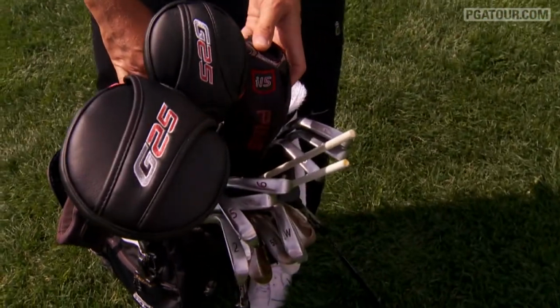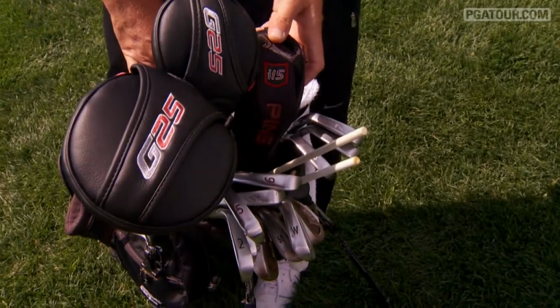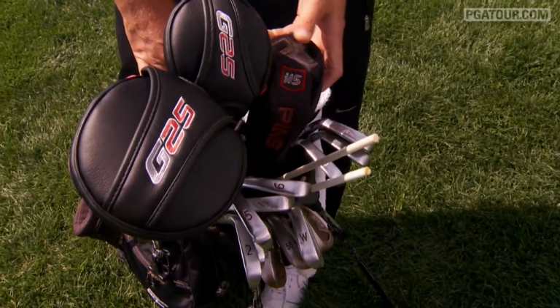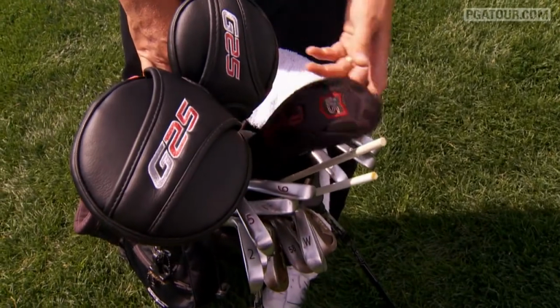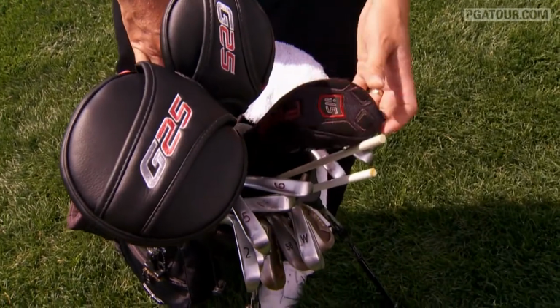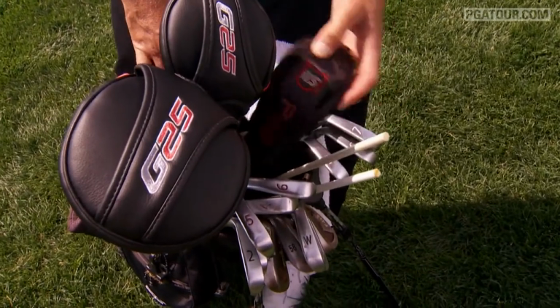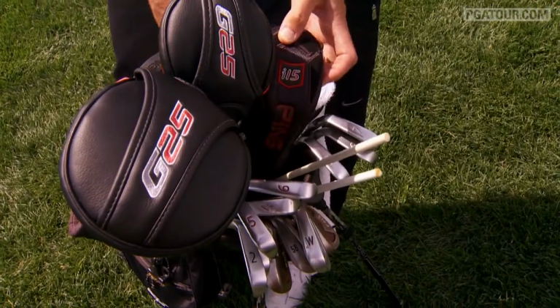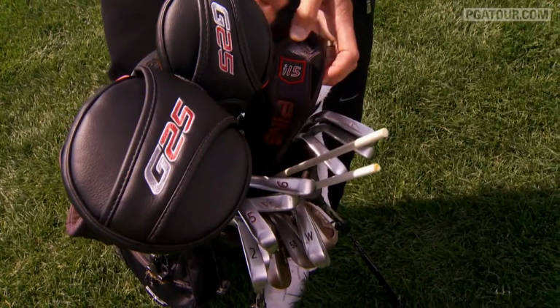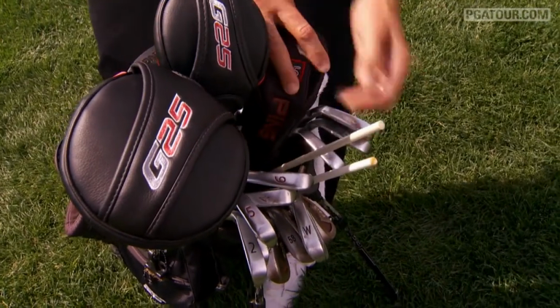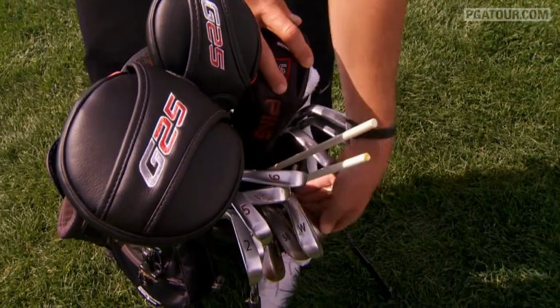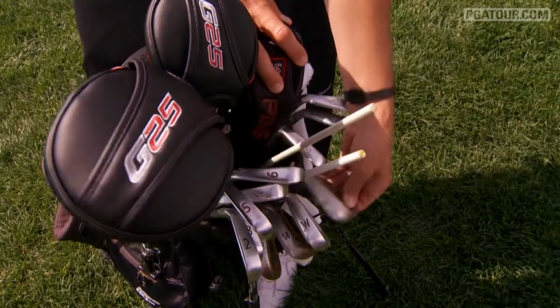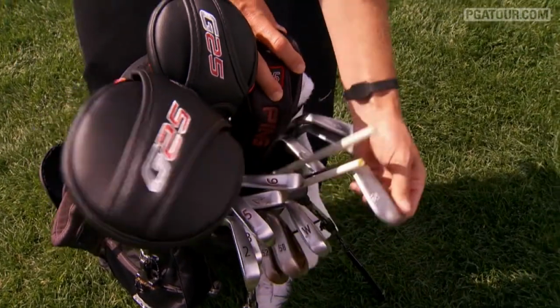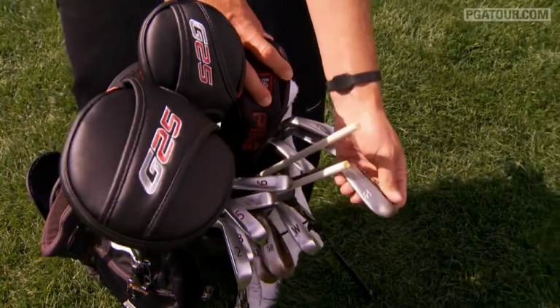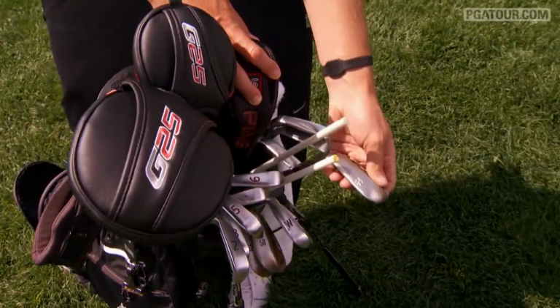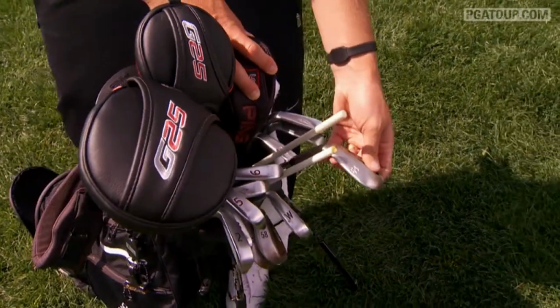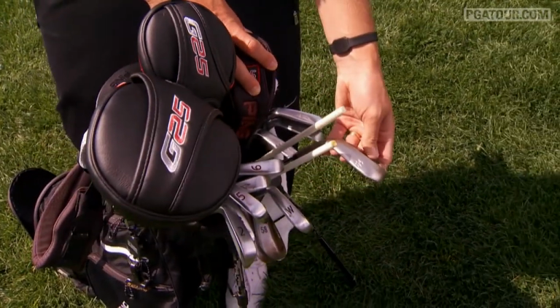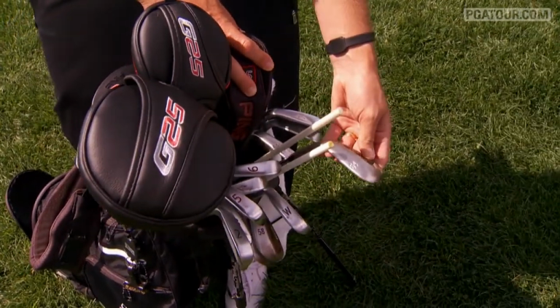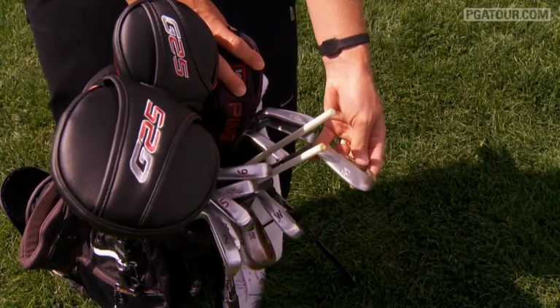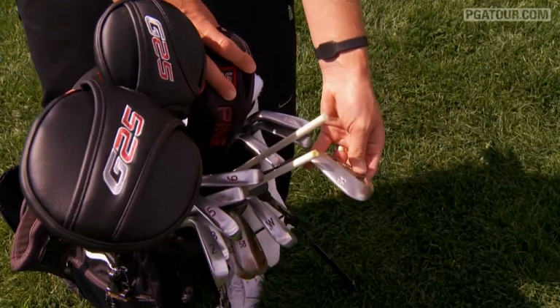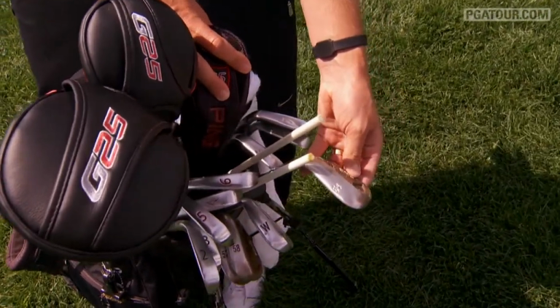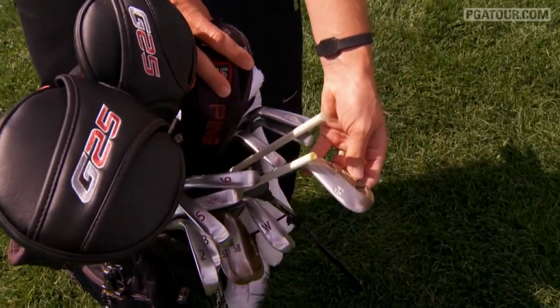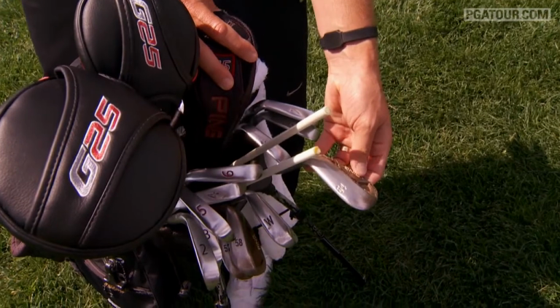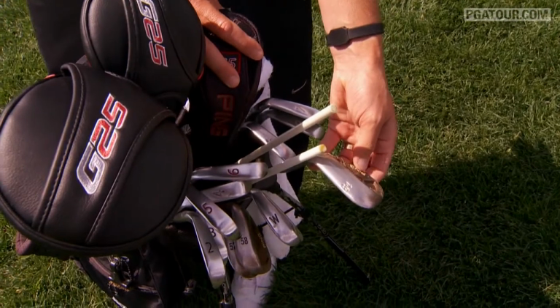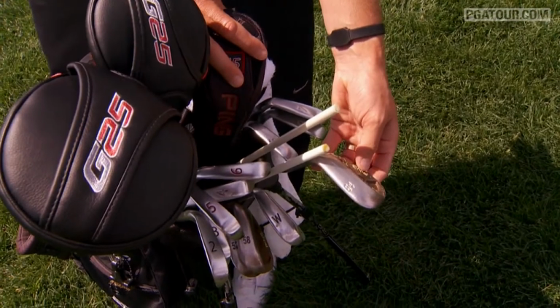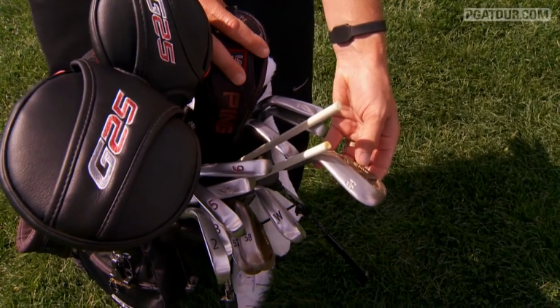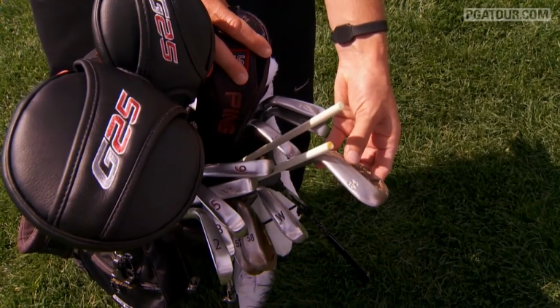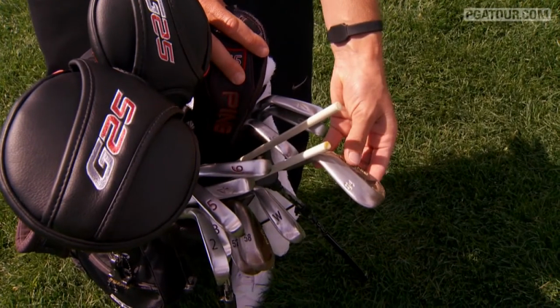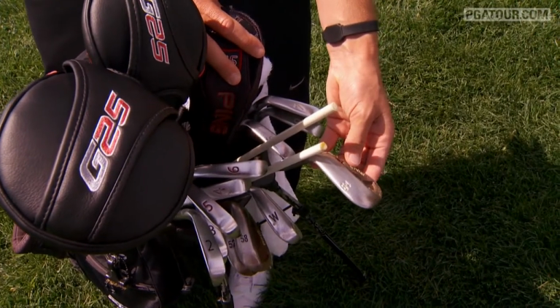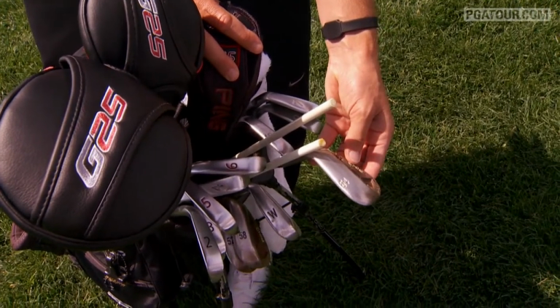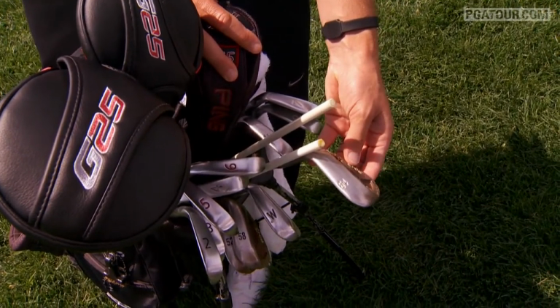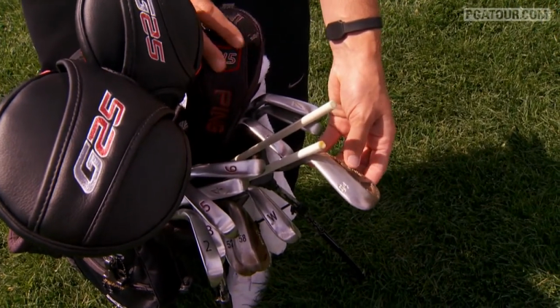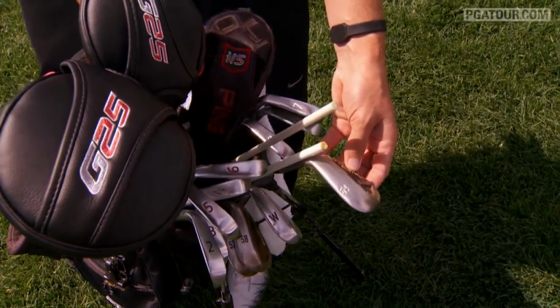One of my interesting clubs, I guess, would be a 64-degree. Not a lot of players have them, but I truly like it around the greens — never really feel like I'm short-sided.